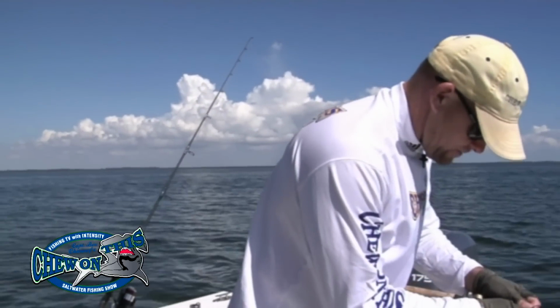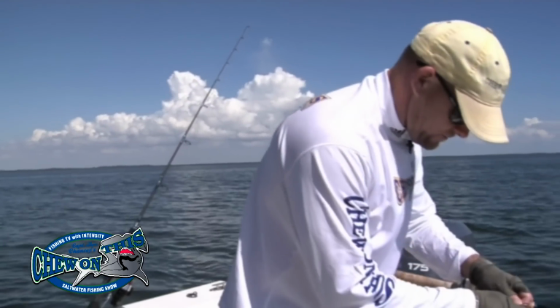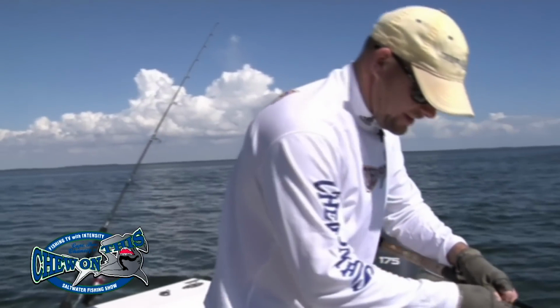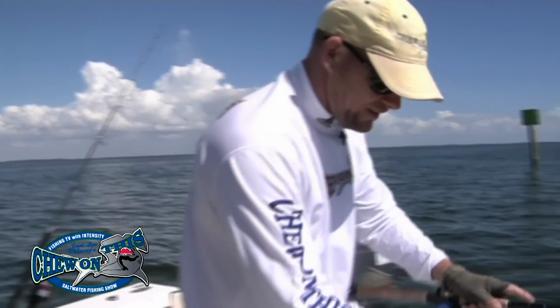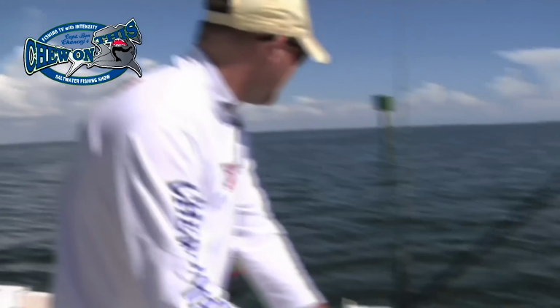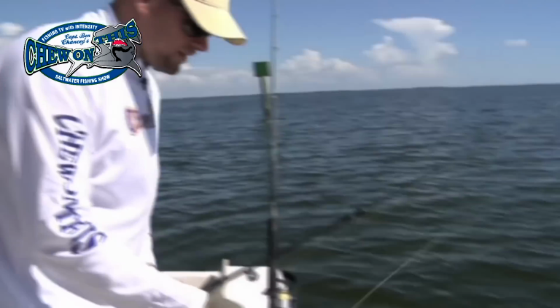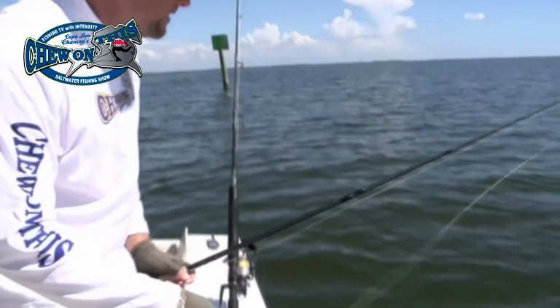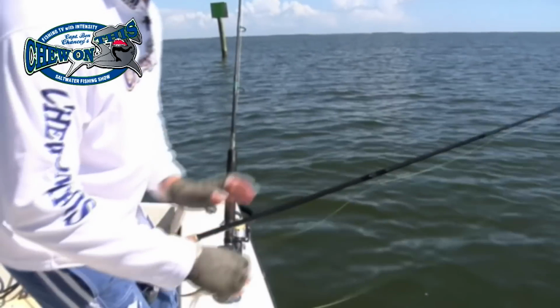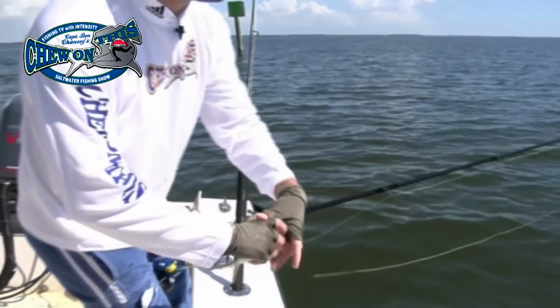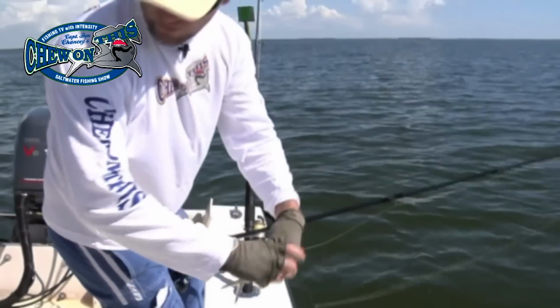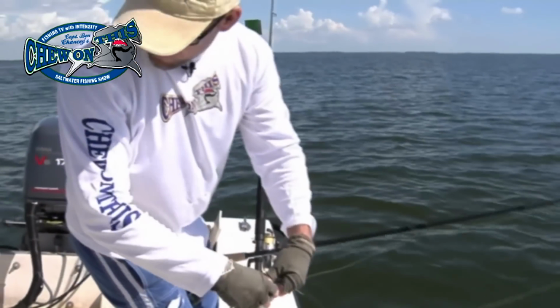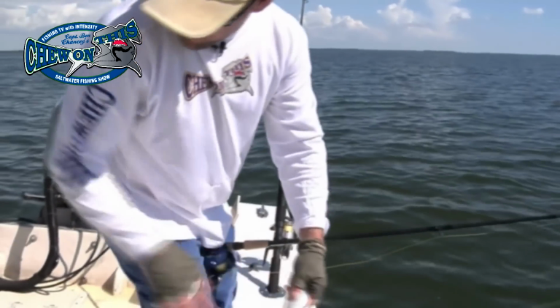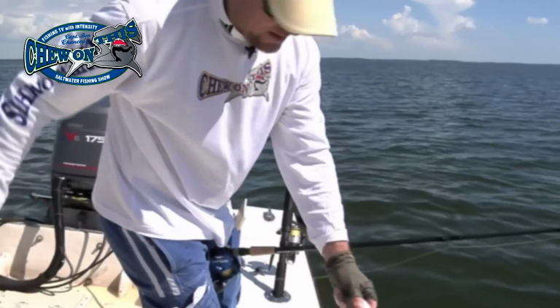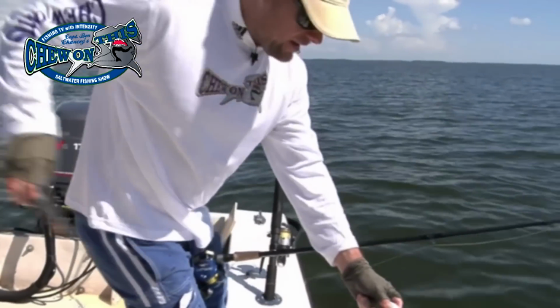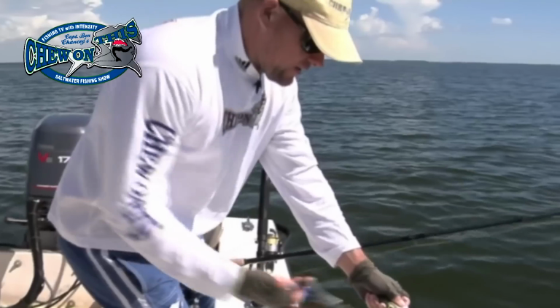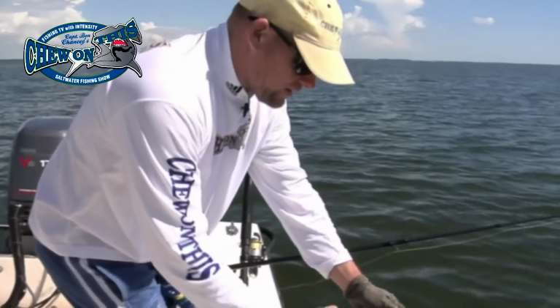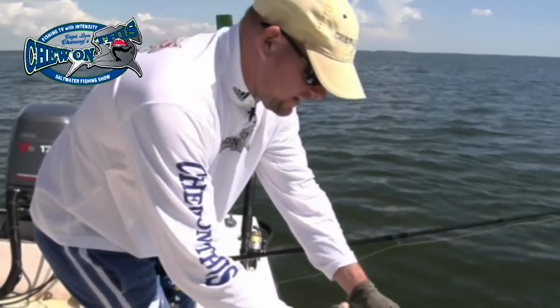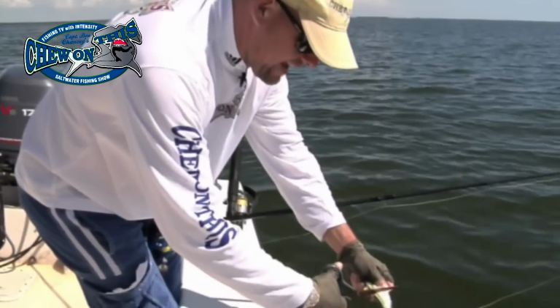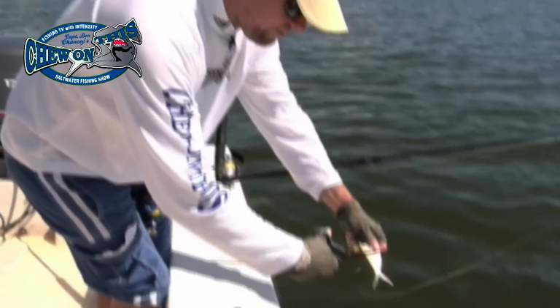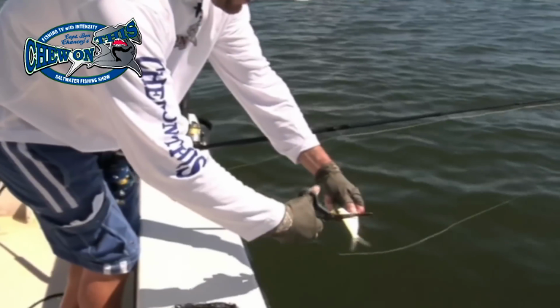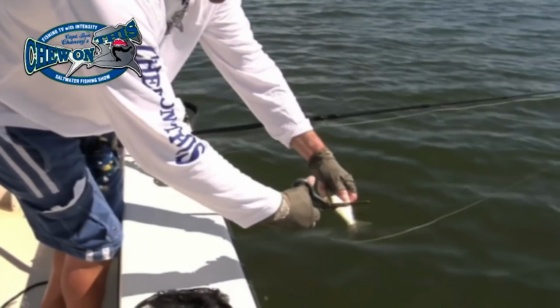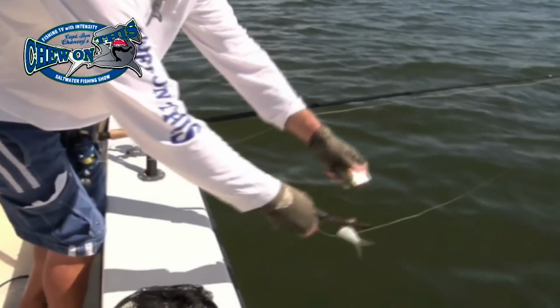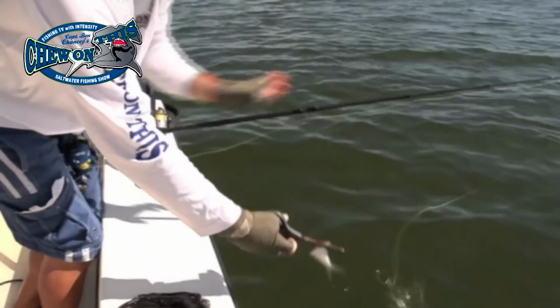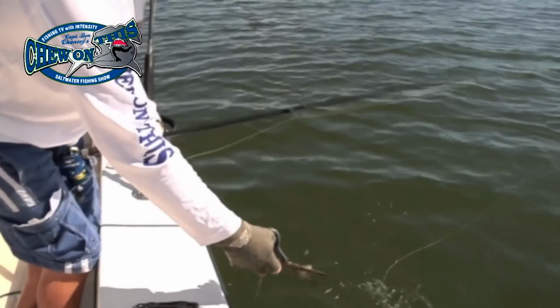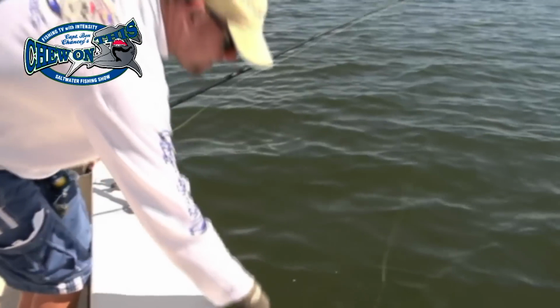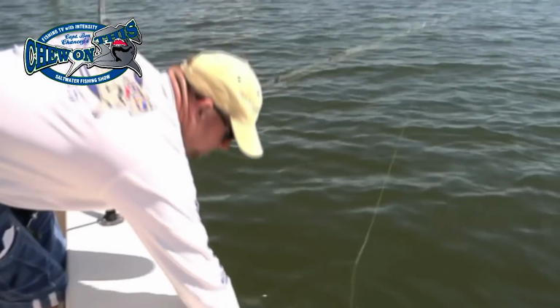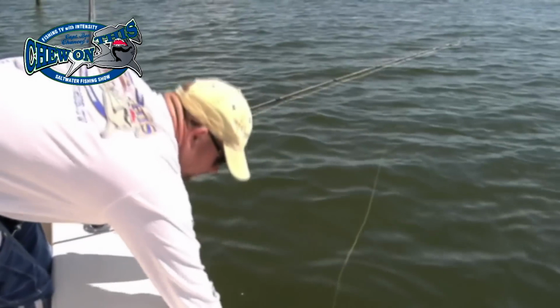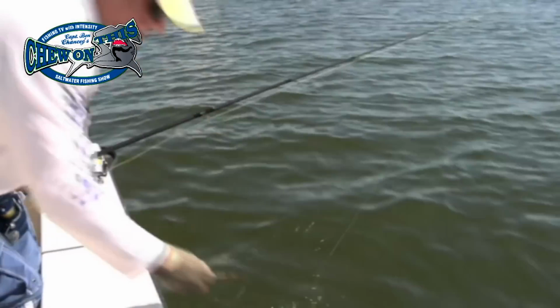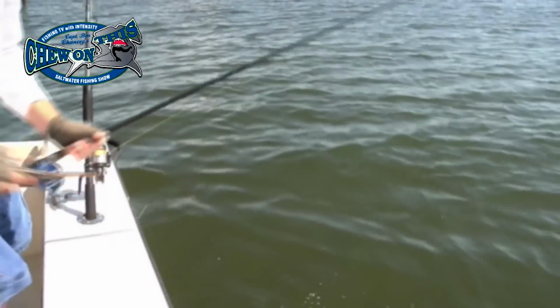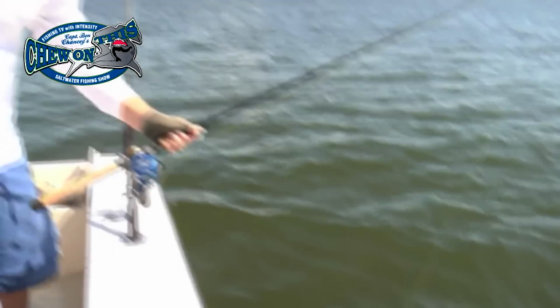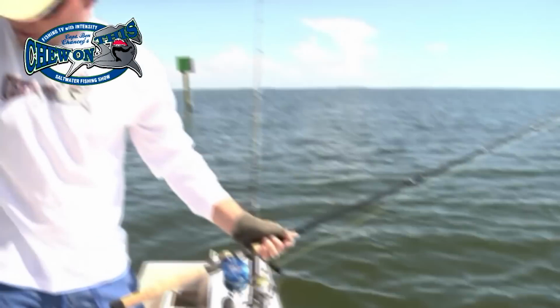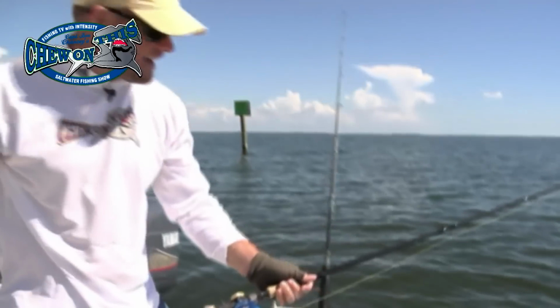There we go — threadfin. We'll switch it up from the ladyfish. We're going with threadfin right now. We're going to cut it in half. Losing some of the blood trails — see how the blood comes out of it? Awesome. They like that. Sharks smell blood.